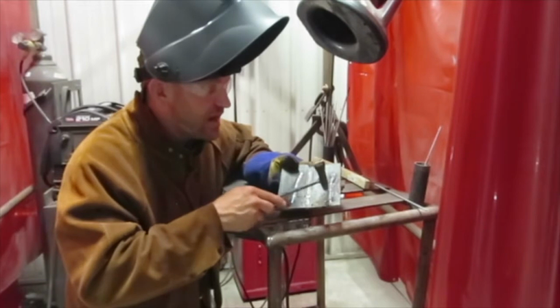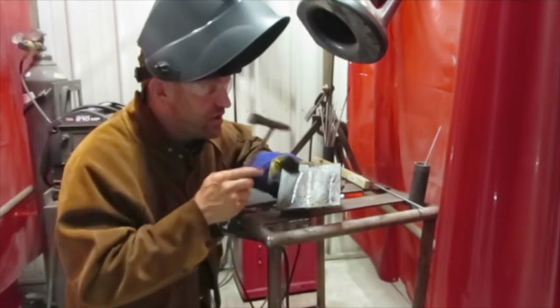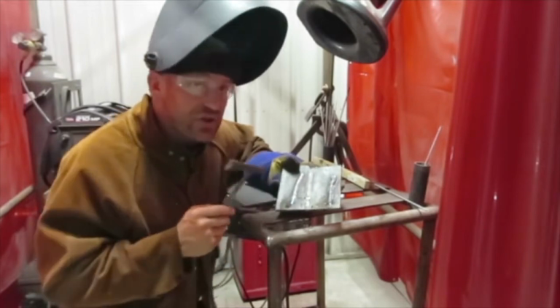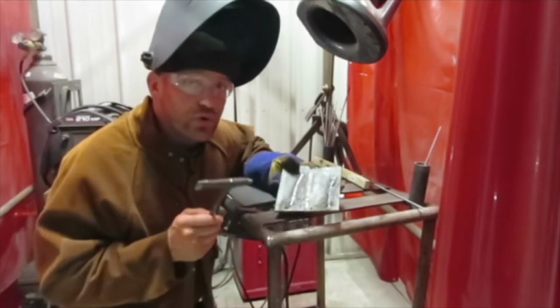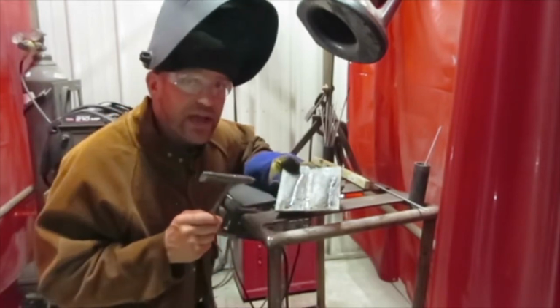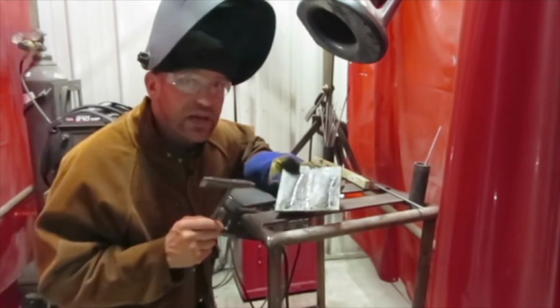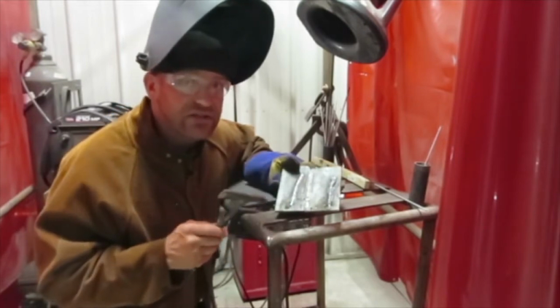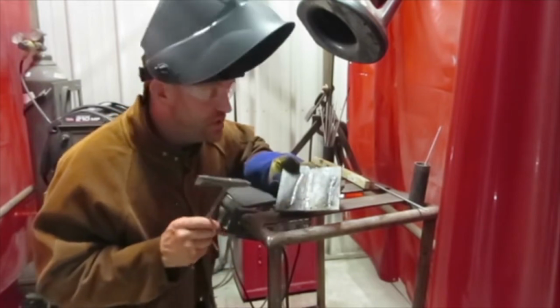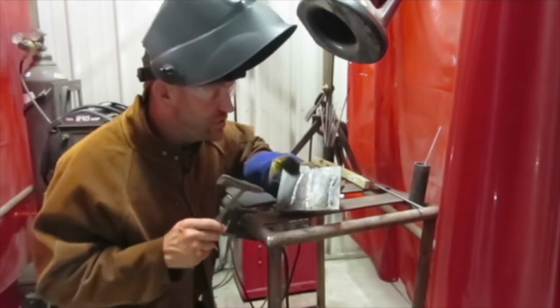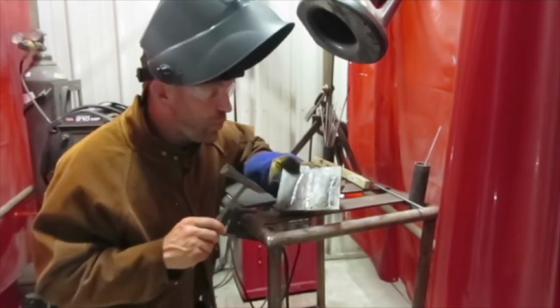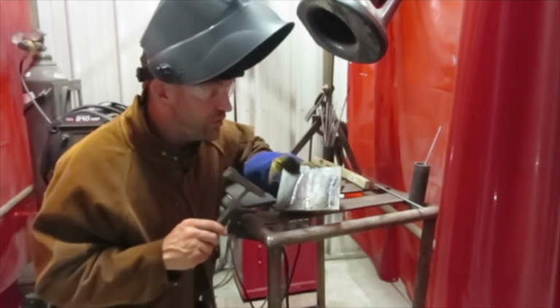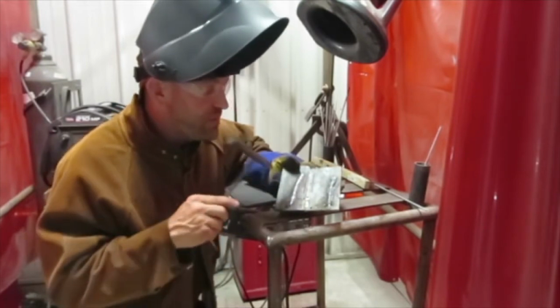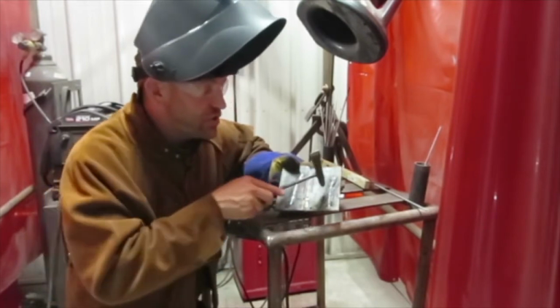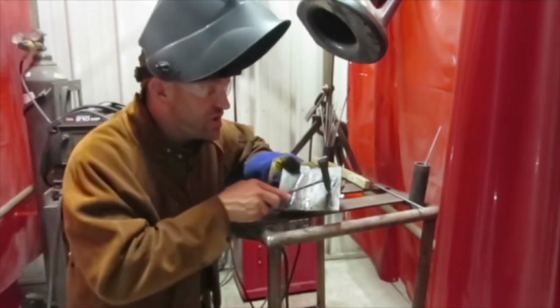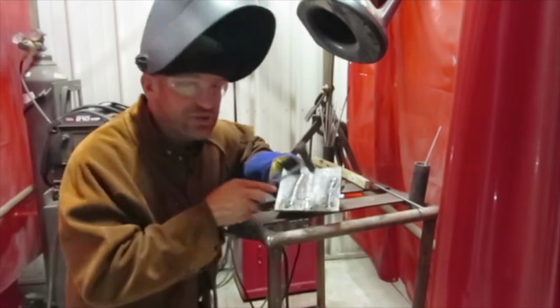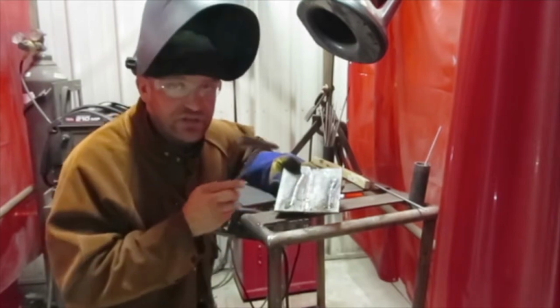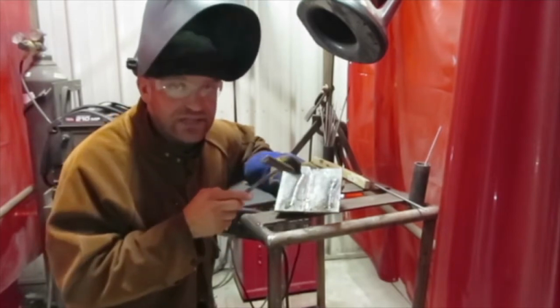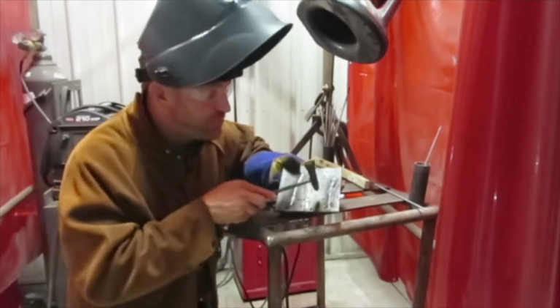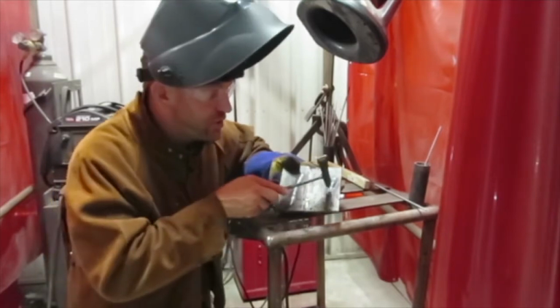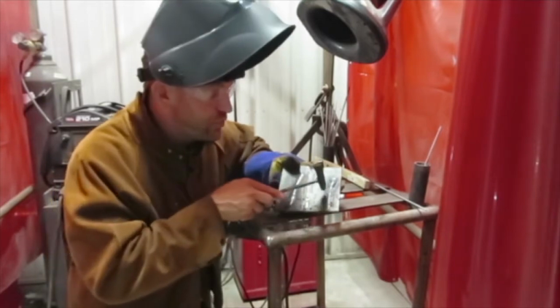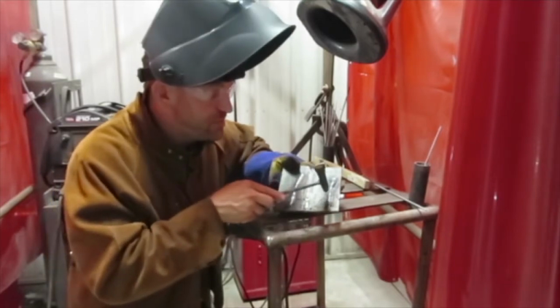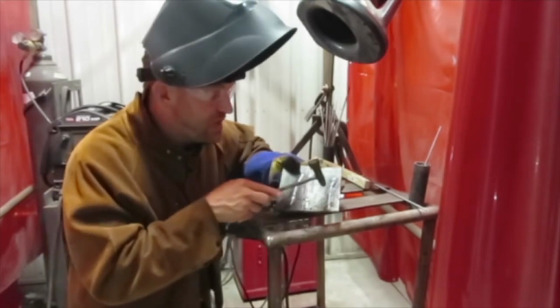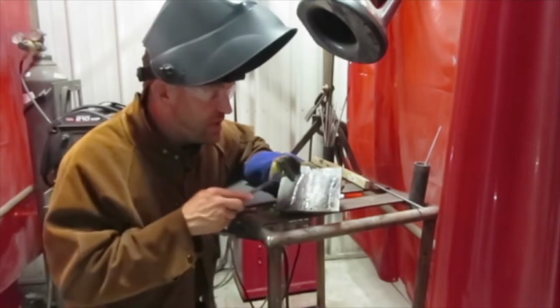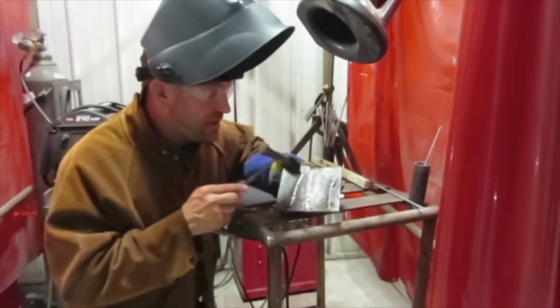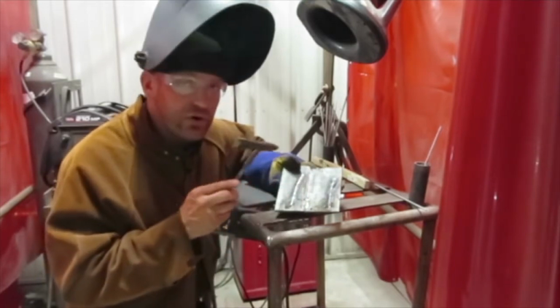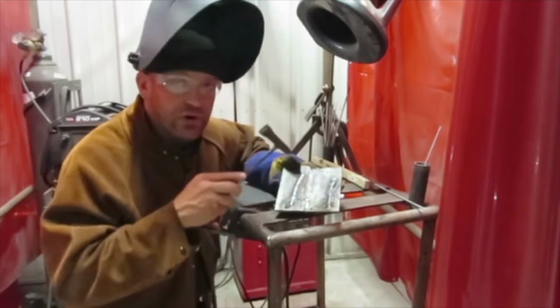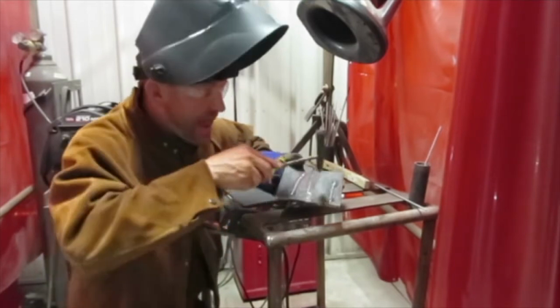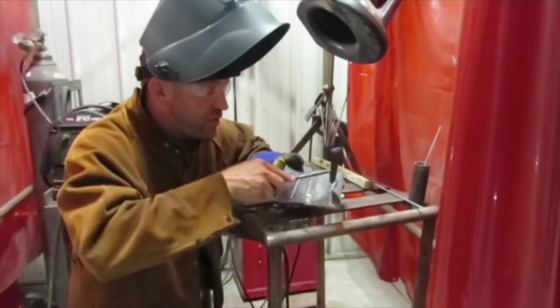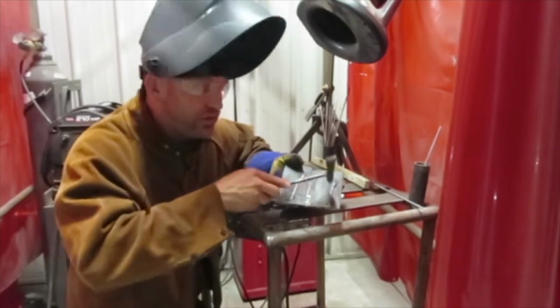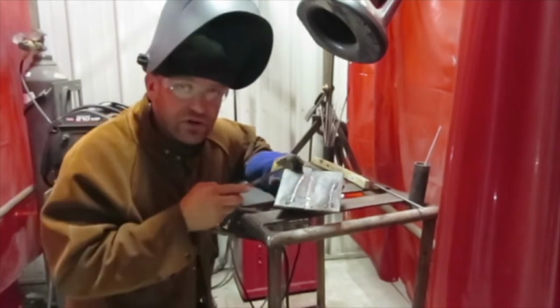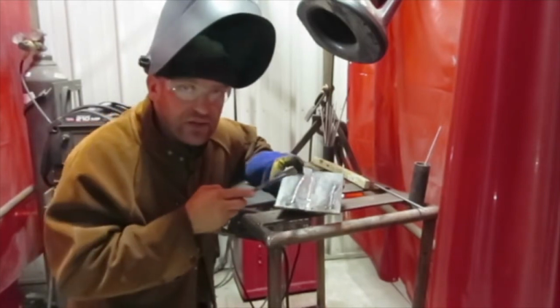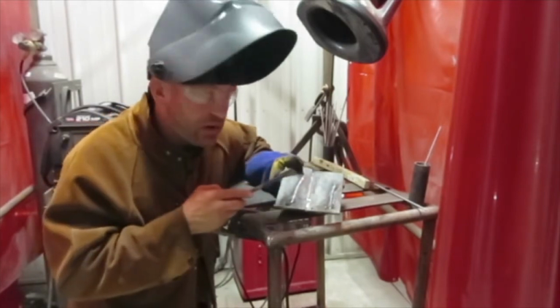So you really have to pay attention to your weld, making sure your temperature is the right temp, you're going the right speed, and all your angles are good as well.